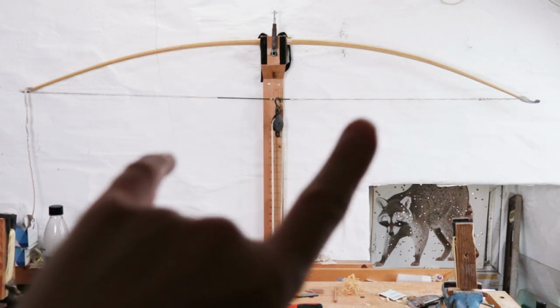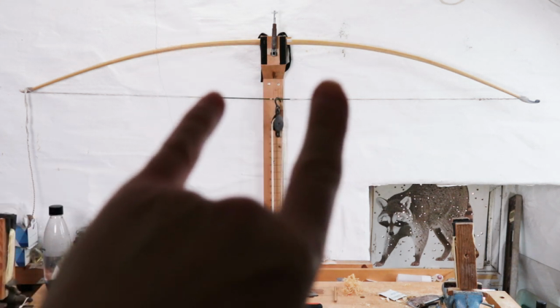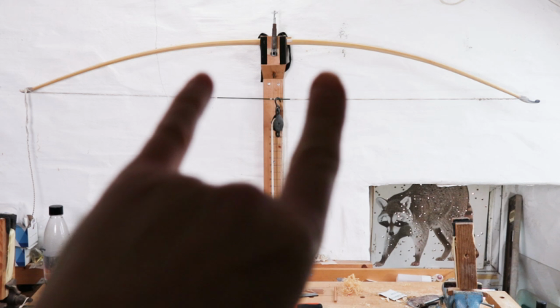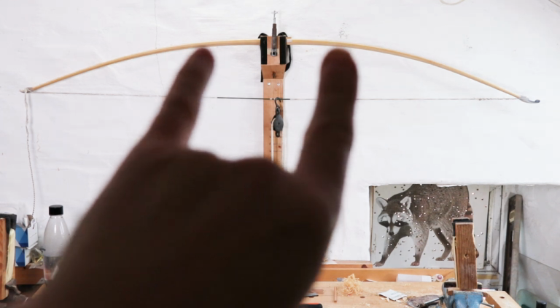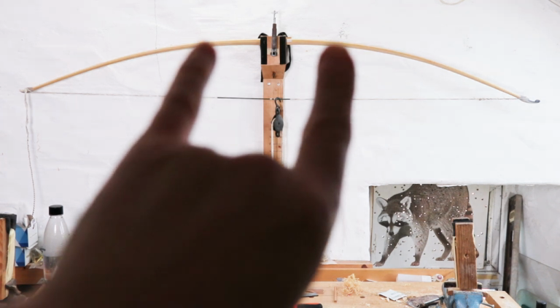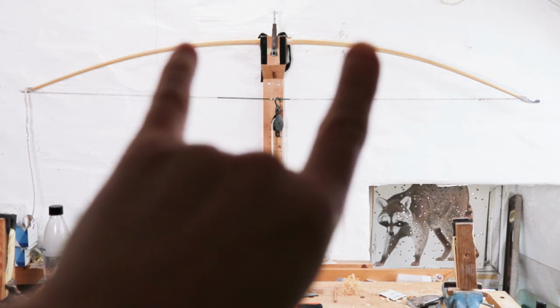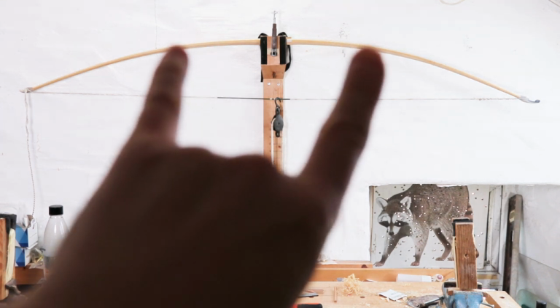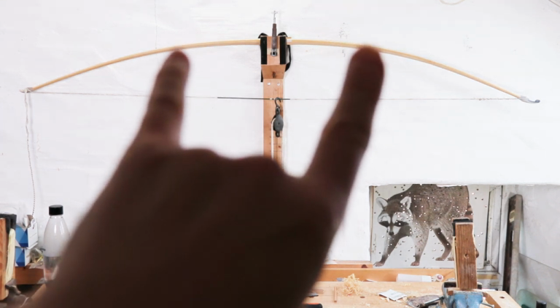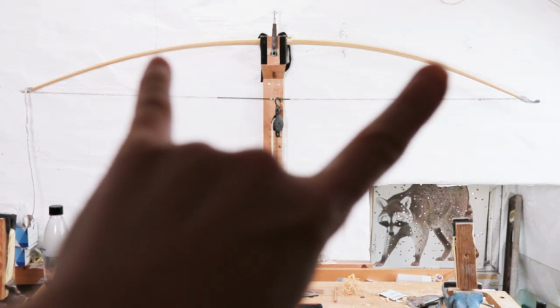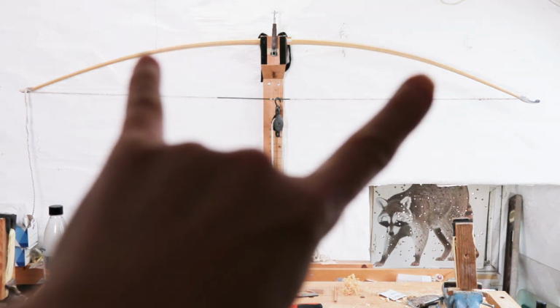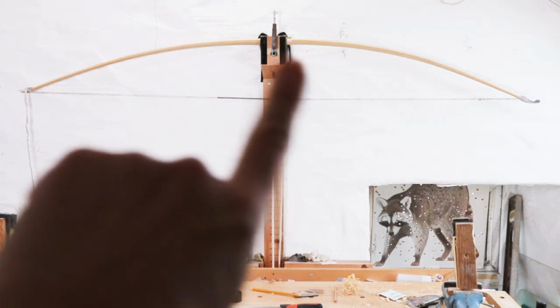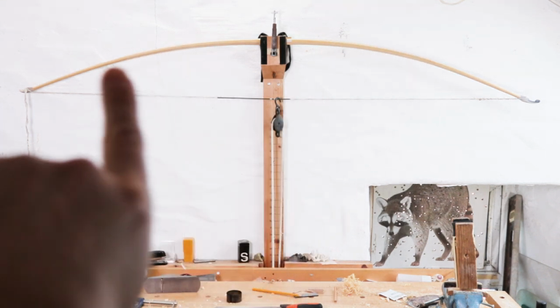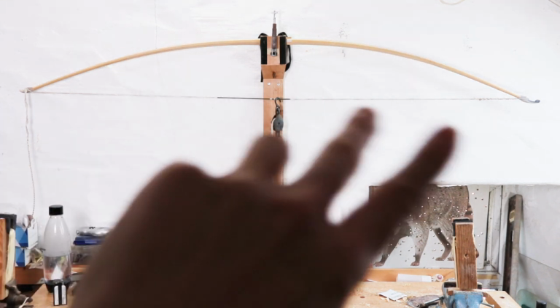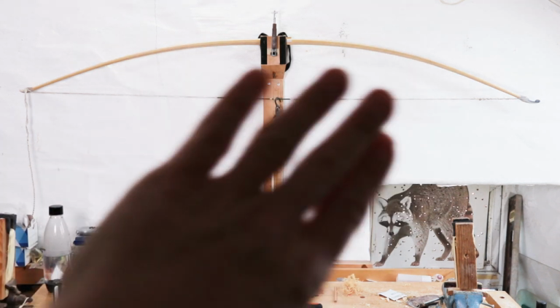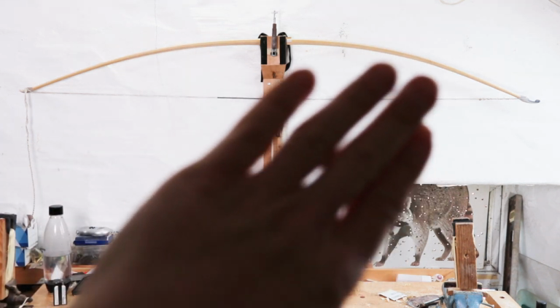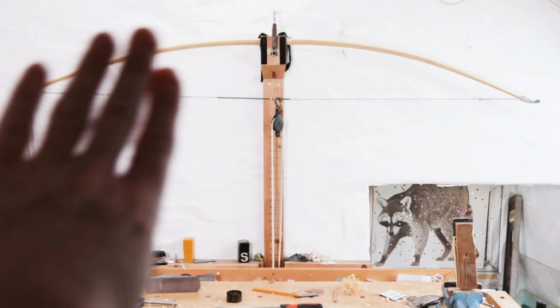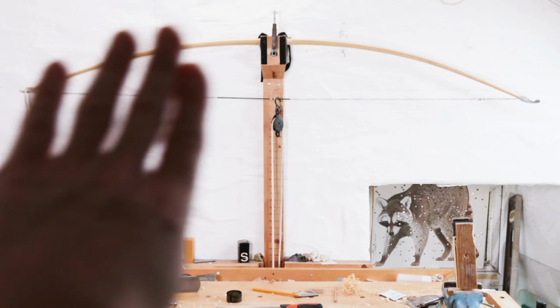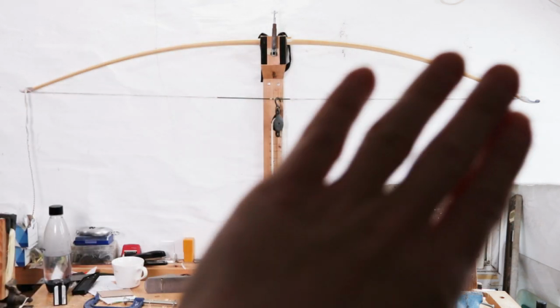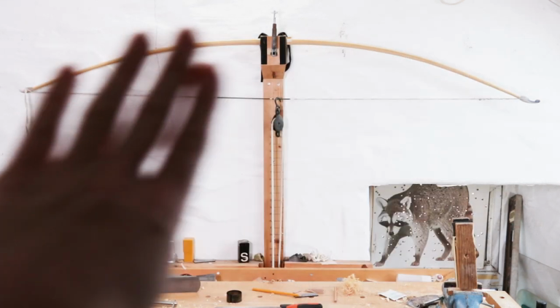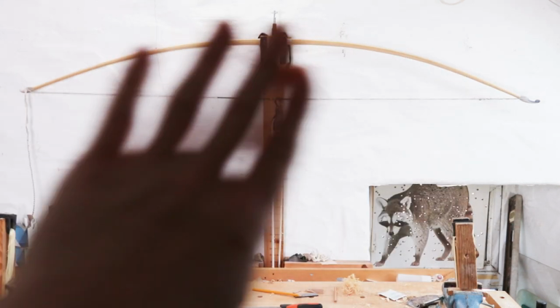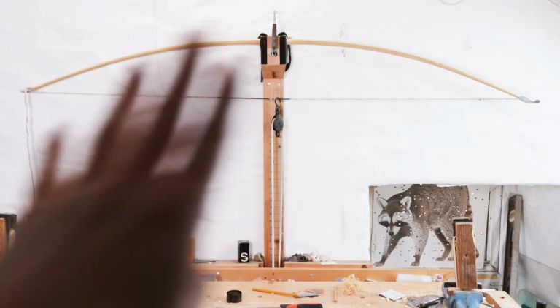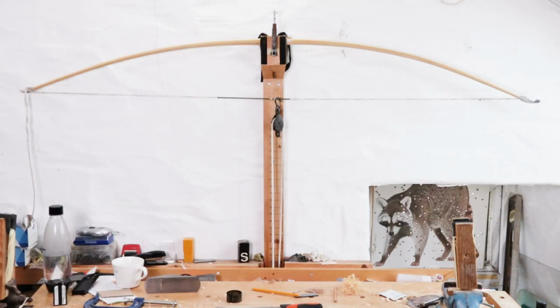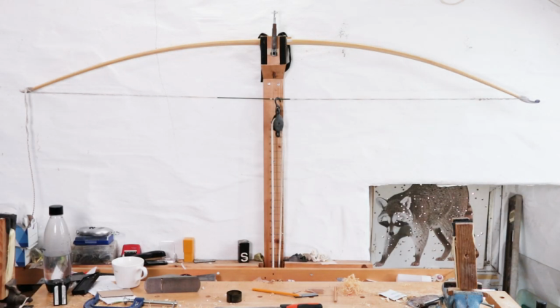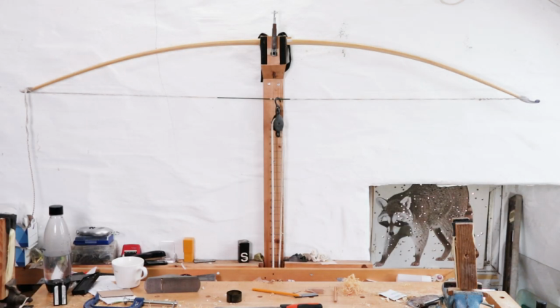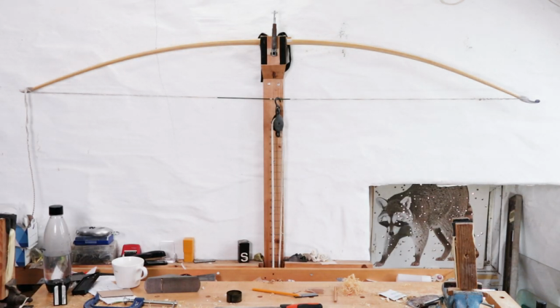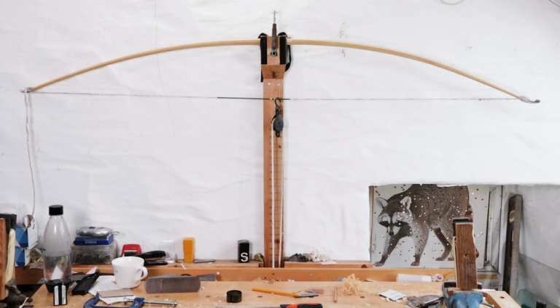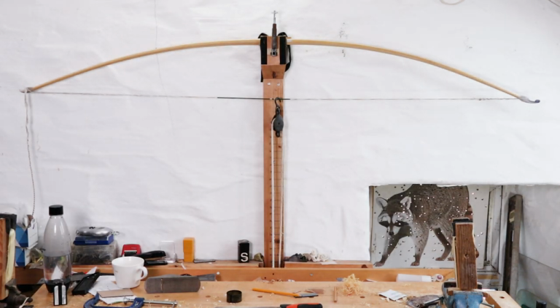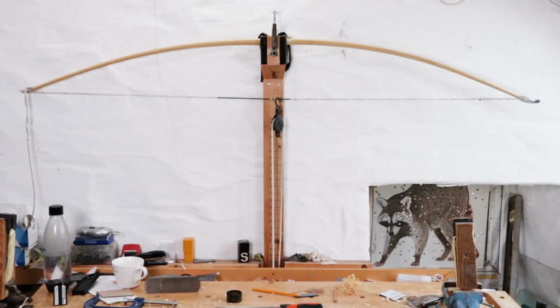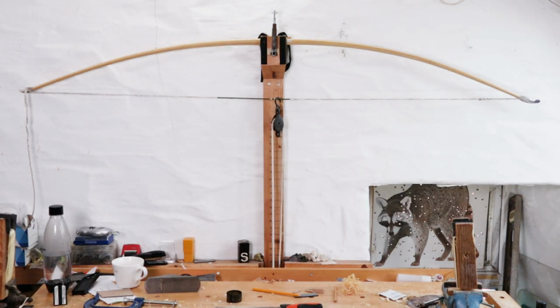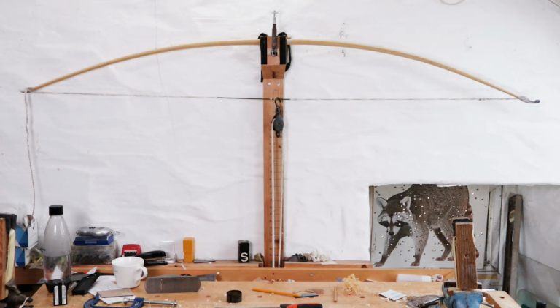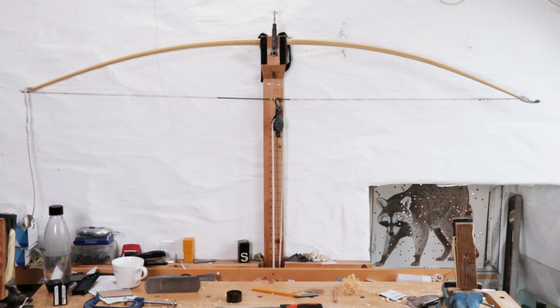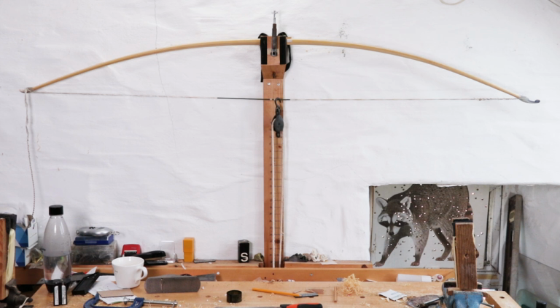Those measurements you could do at six inches out, eight inches out and twelve inches out, just to make sure that it's the same throughout the length of the limbs. Let's draw it up now and see how it's starting to look.